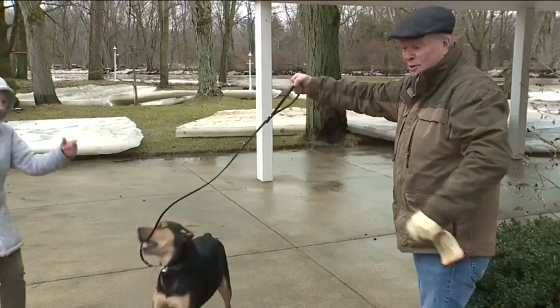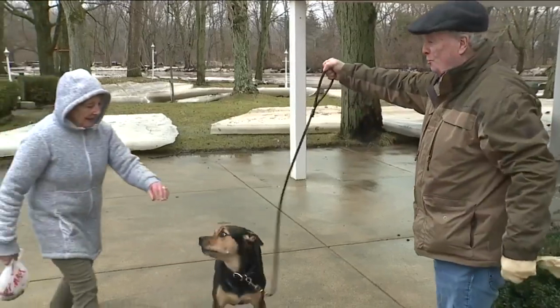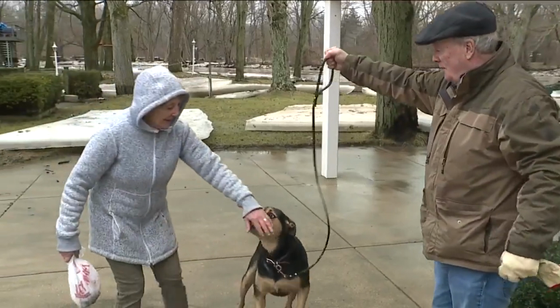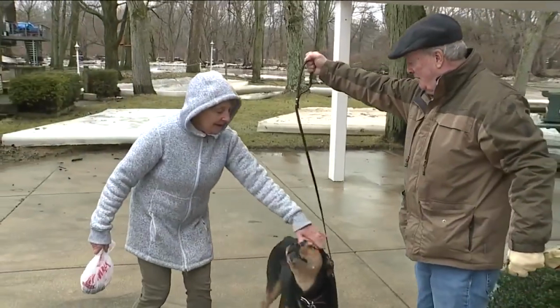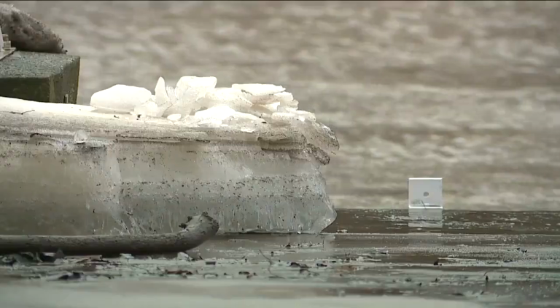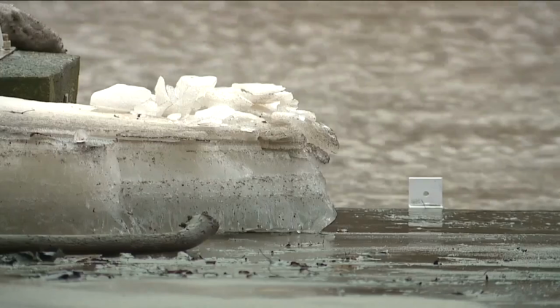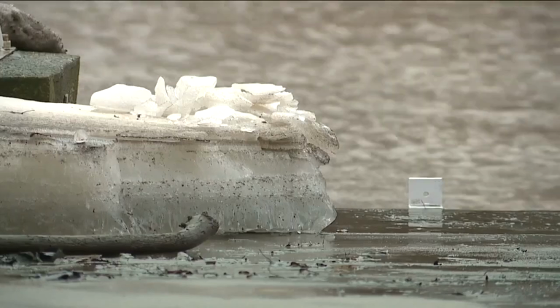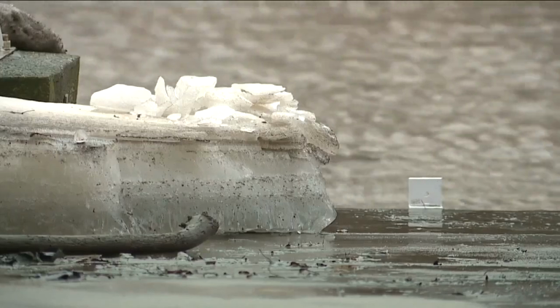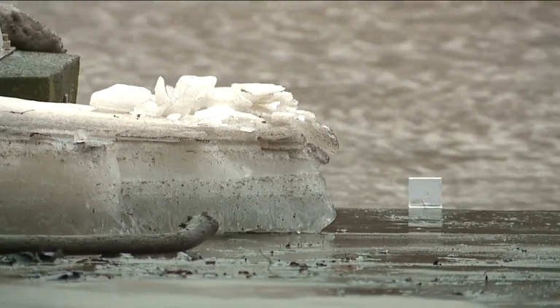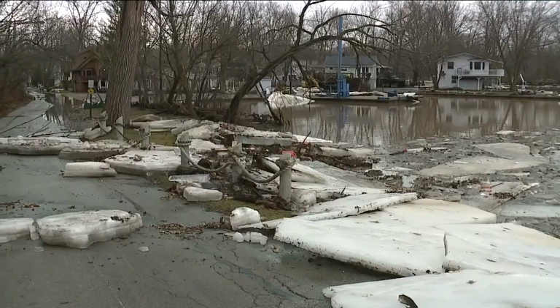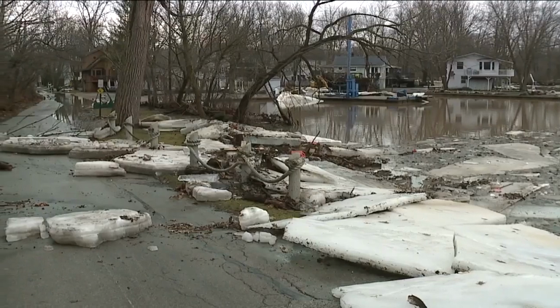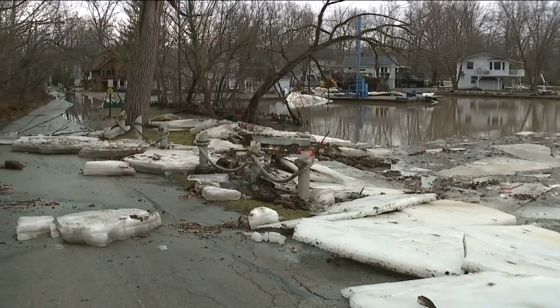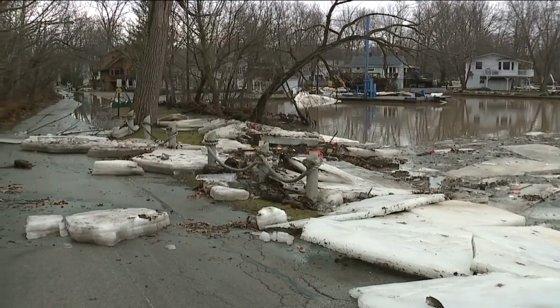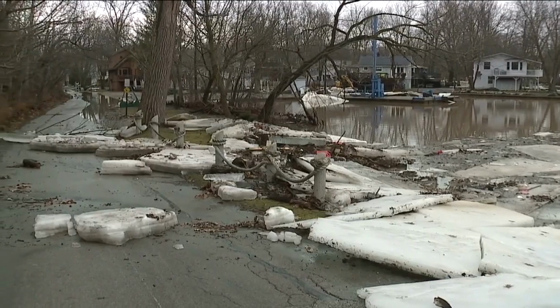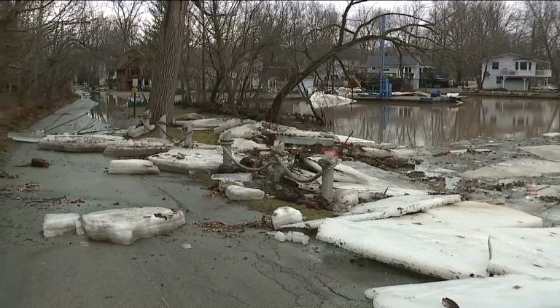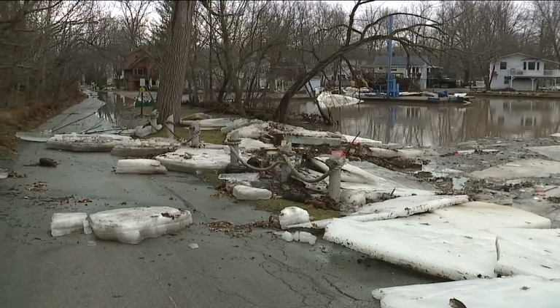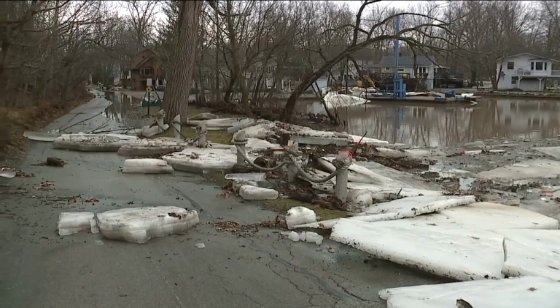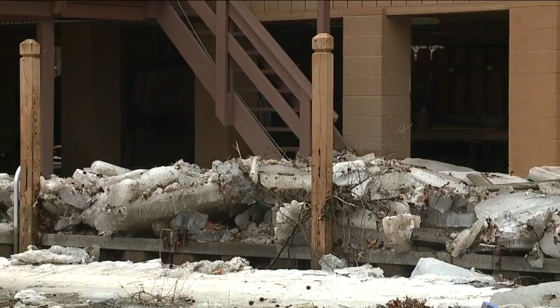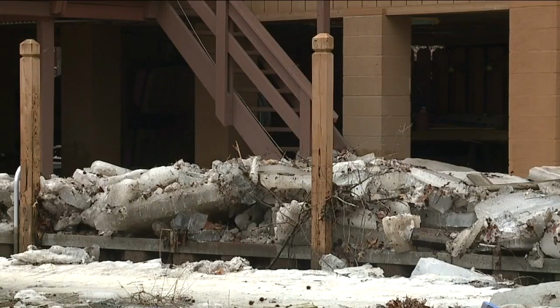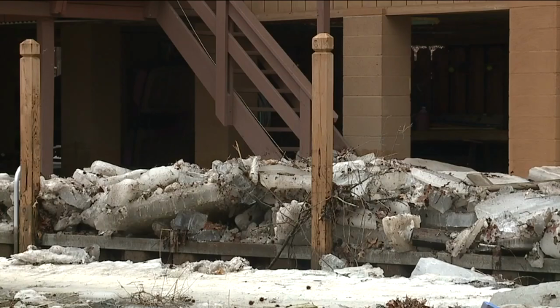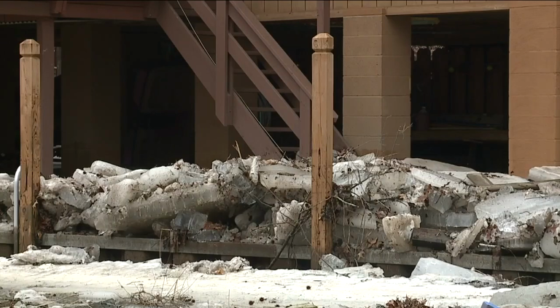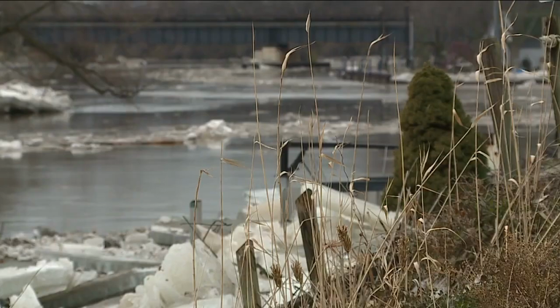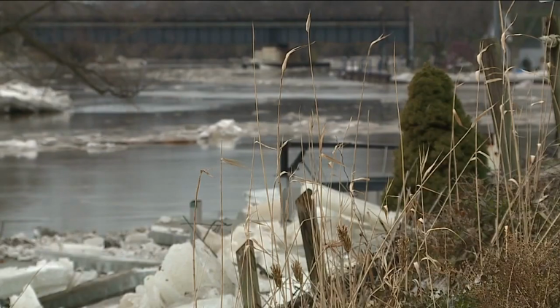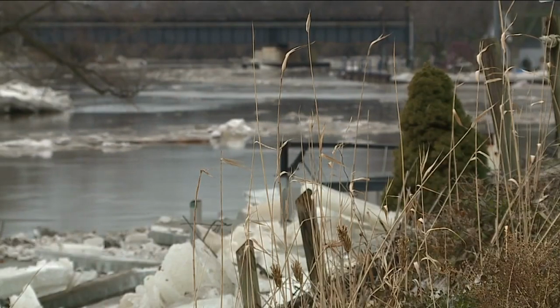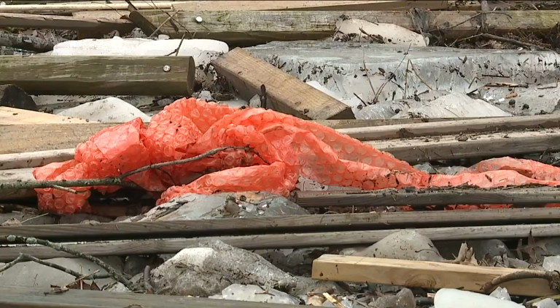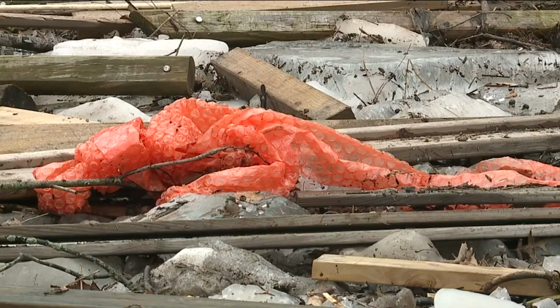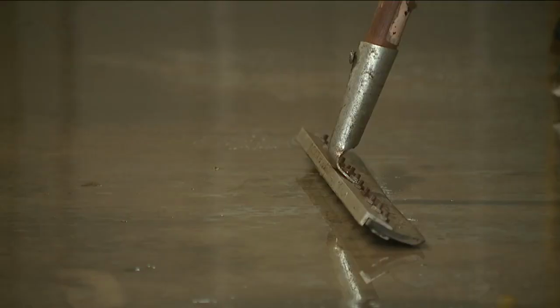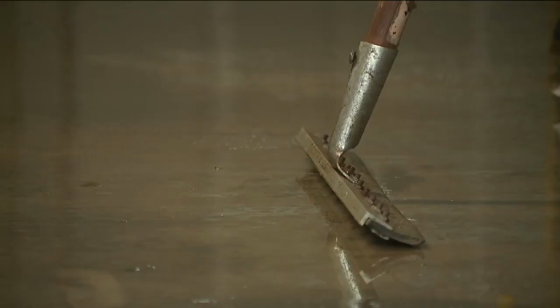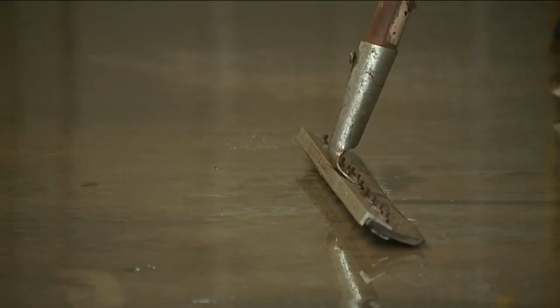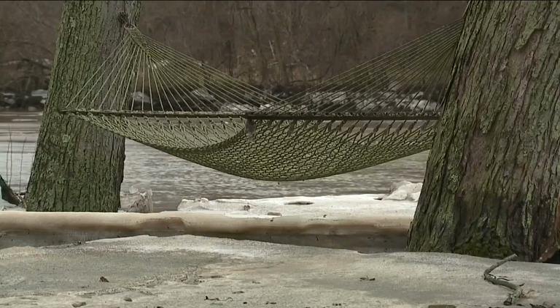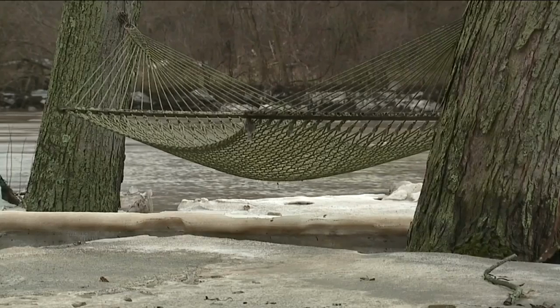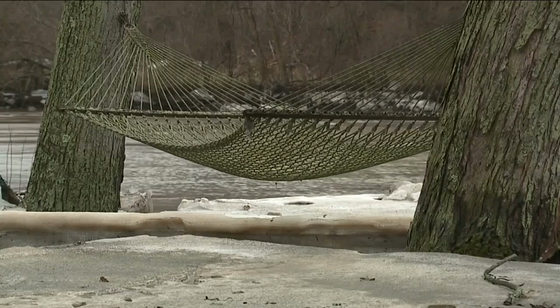The Everetts keep an eye on the forecast and river levels this time of year, moving their vehicles when they expect closed roads and bracing for what's coming. 'I guess you expect it, you deal with it, clean it up, and wait for spring.'